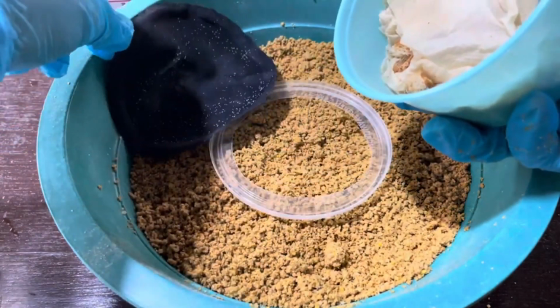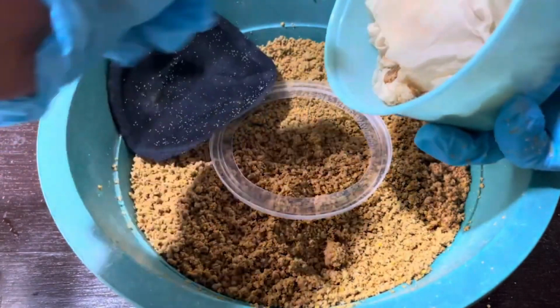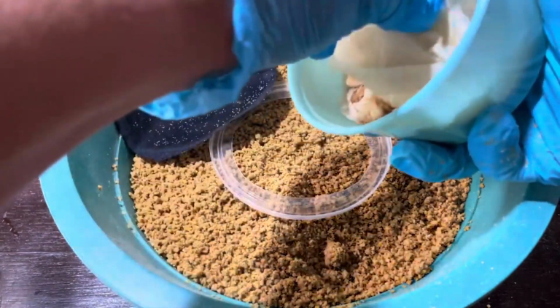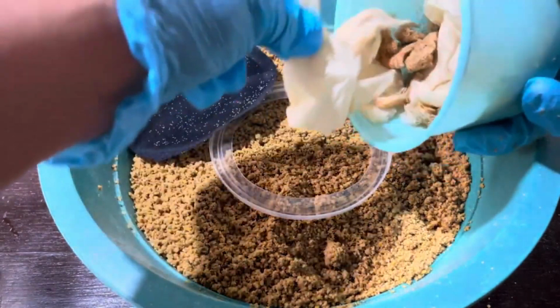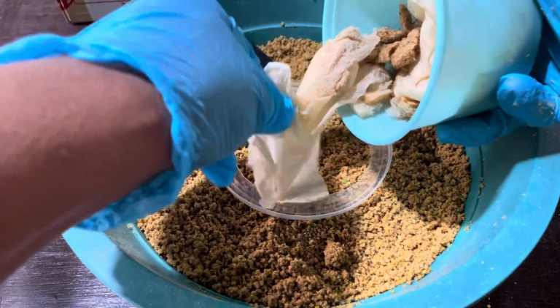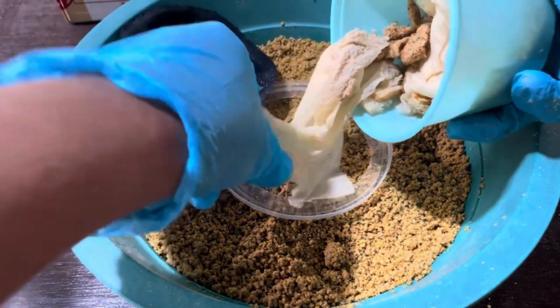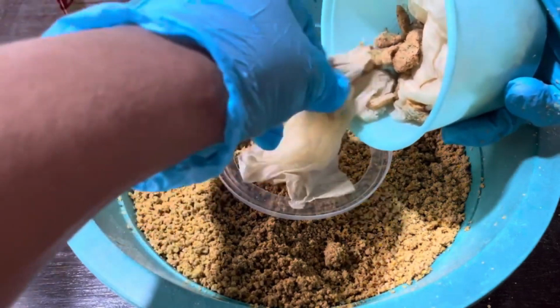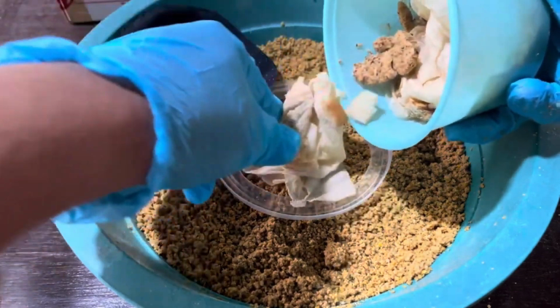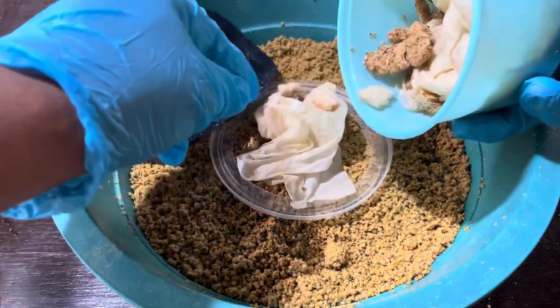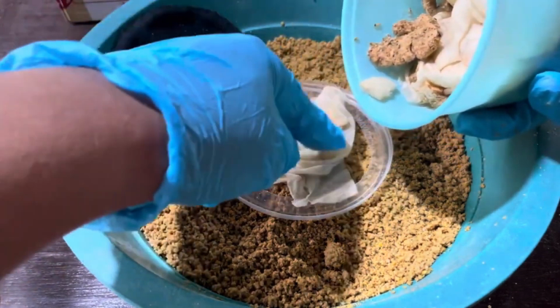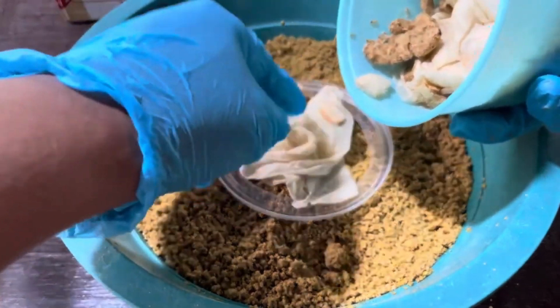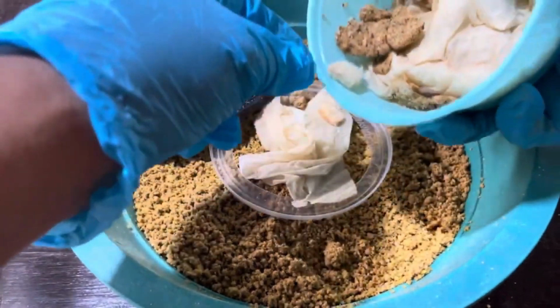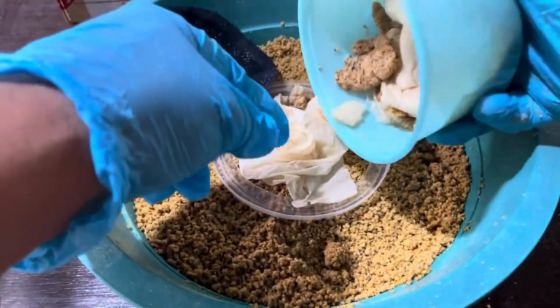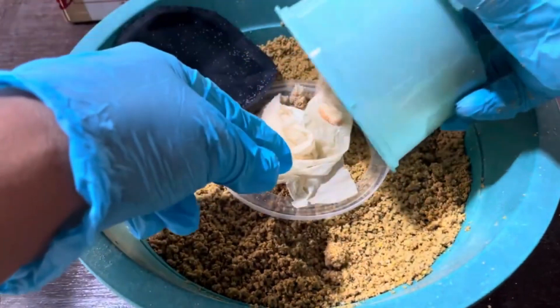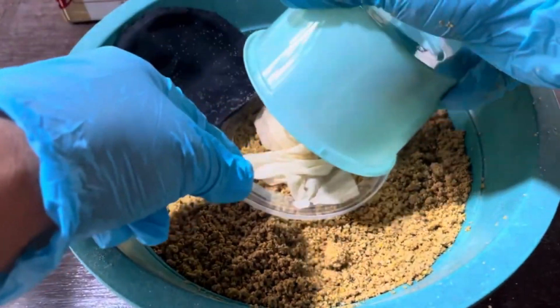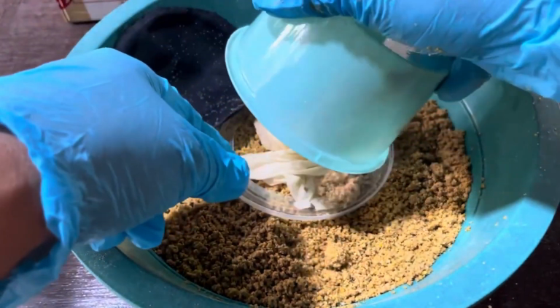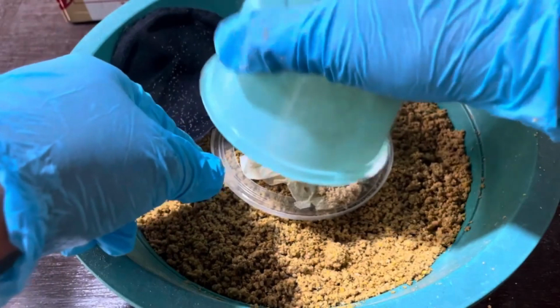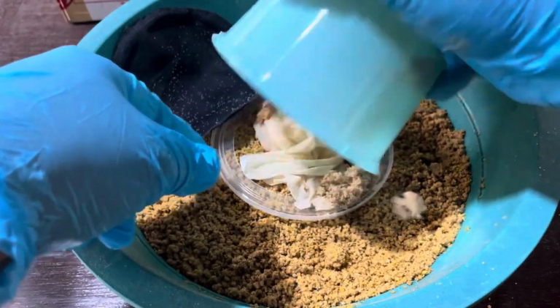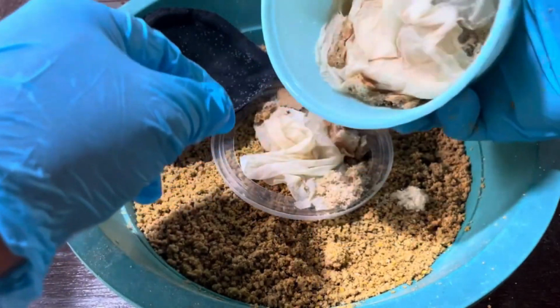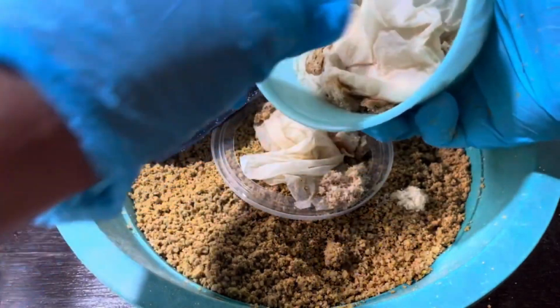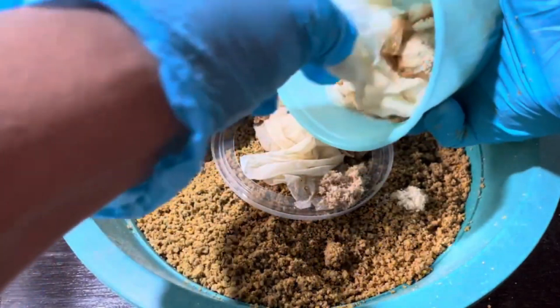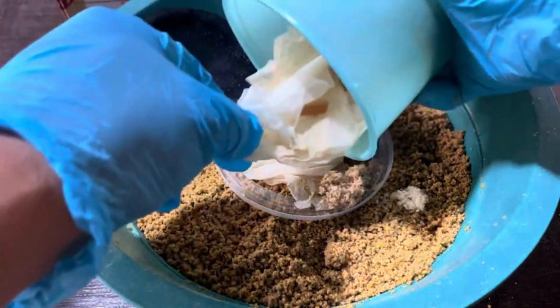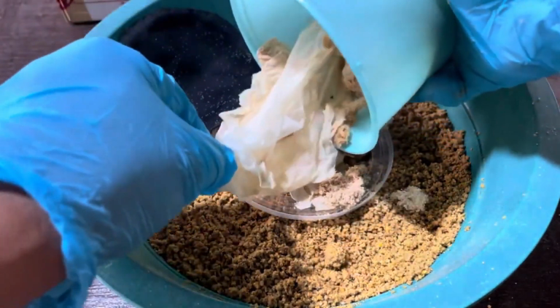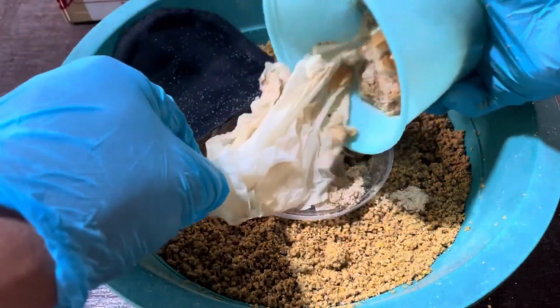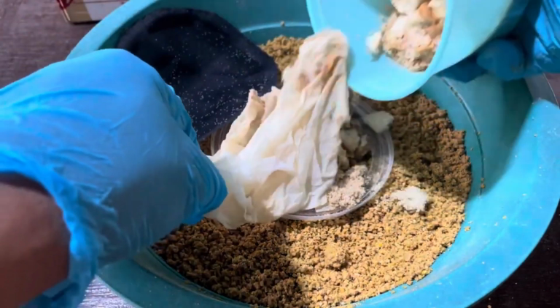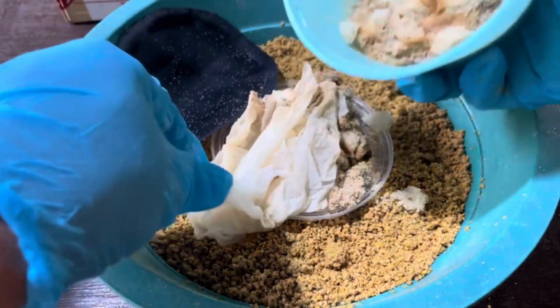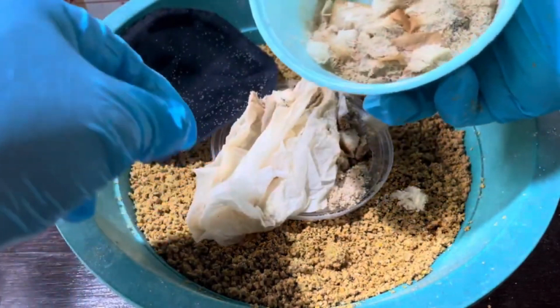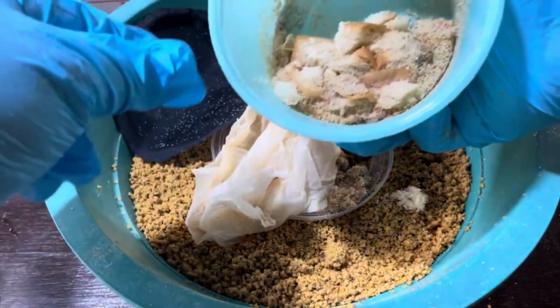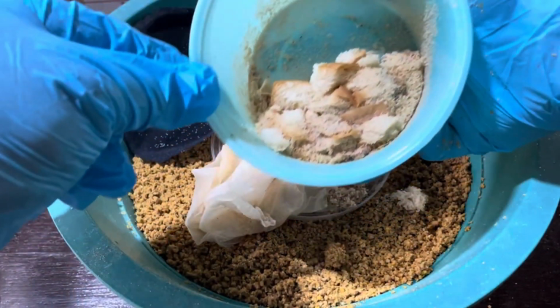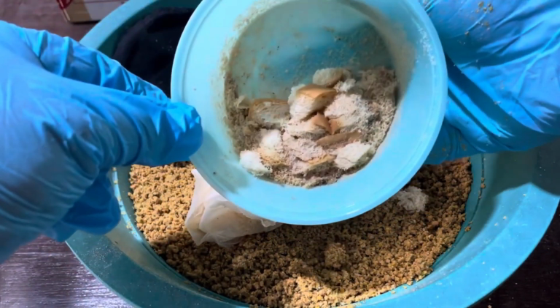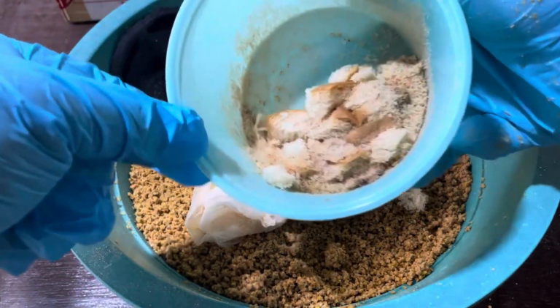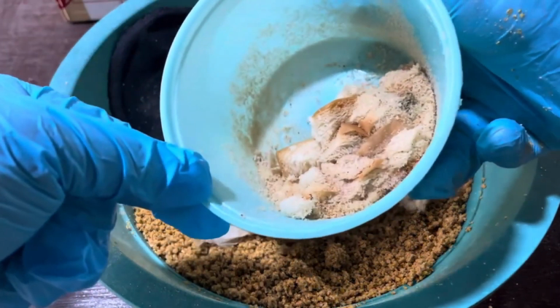In today's video, I'll take you through a simple but powerful step-by-step guide to hatch black soldier fly larvae from commercially available eggs. Once you see how easy and effective this process is, you'll wonder why you didn't start sooner.